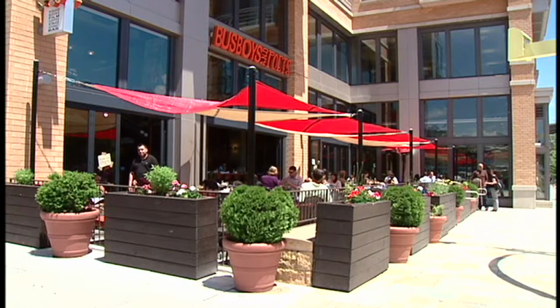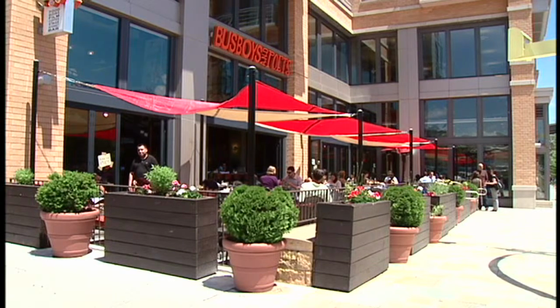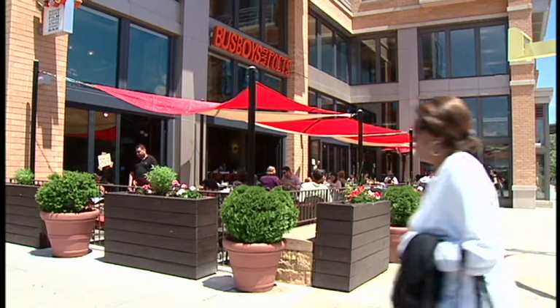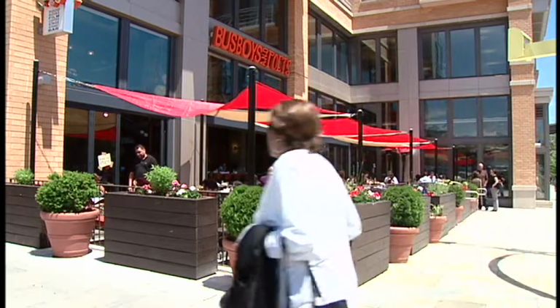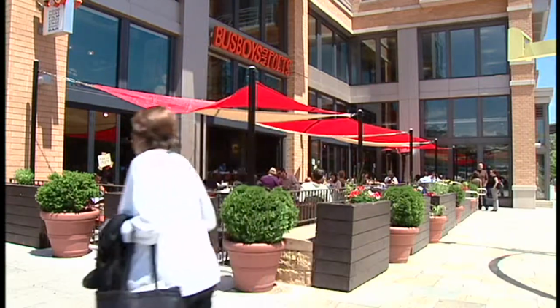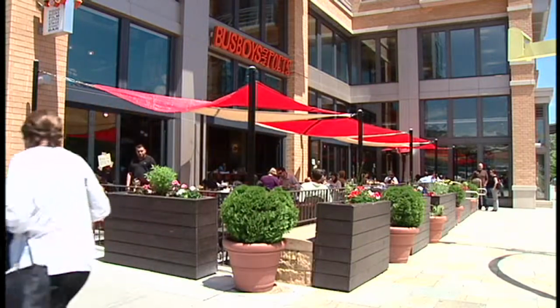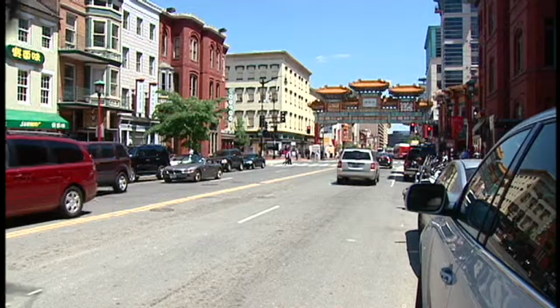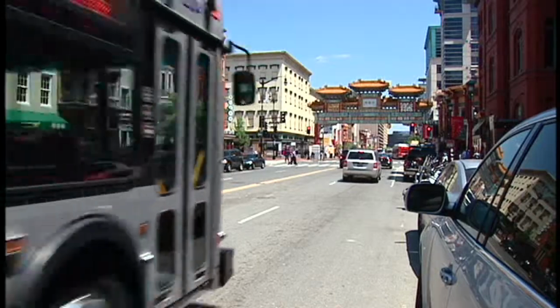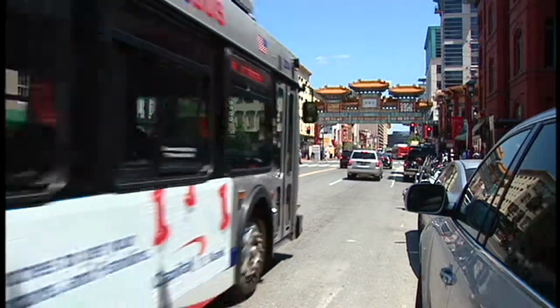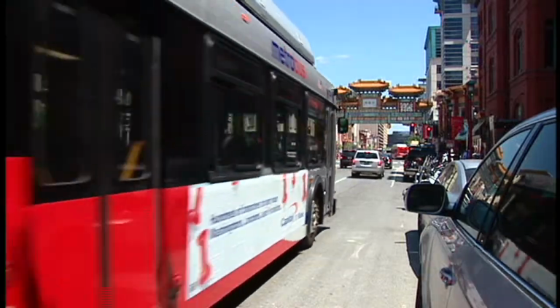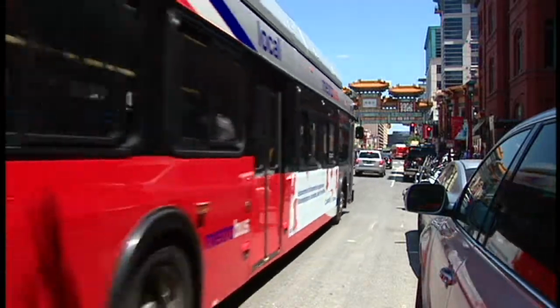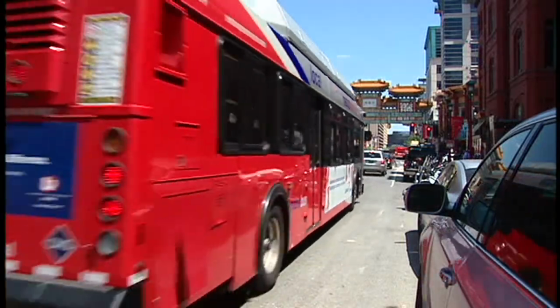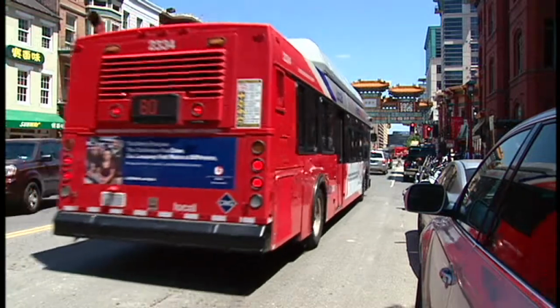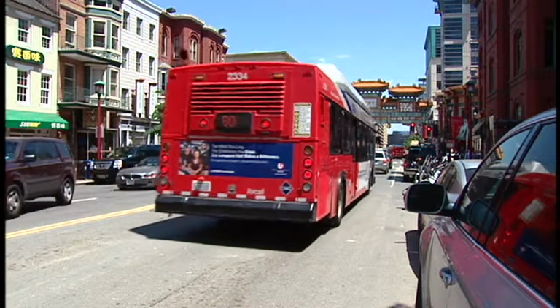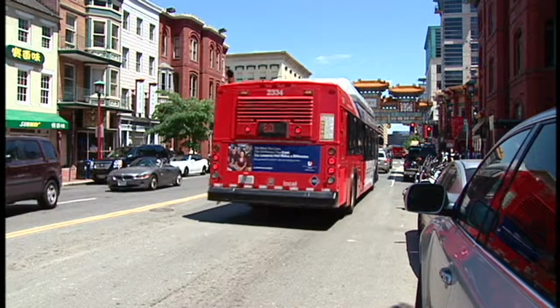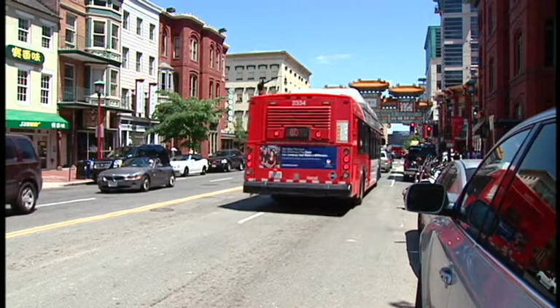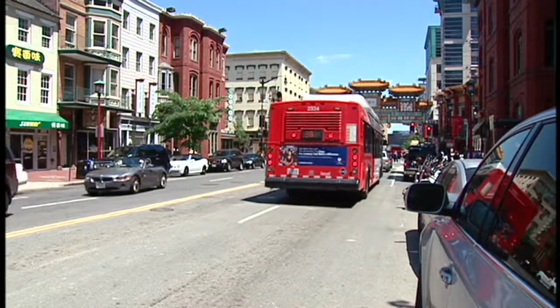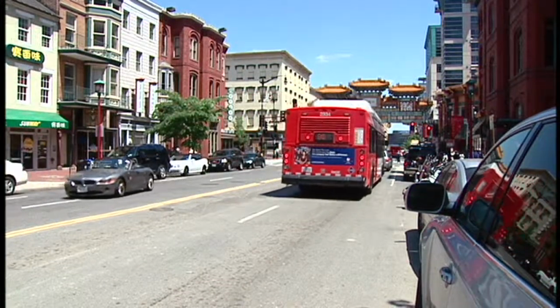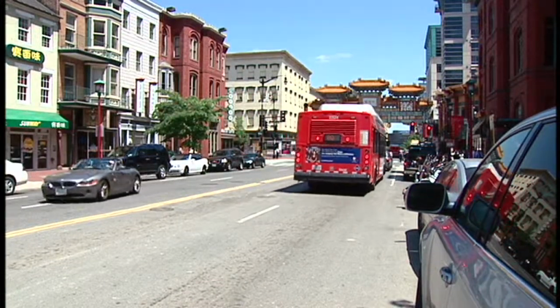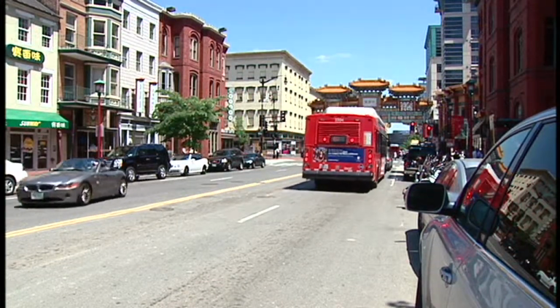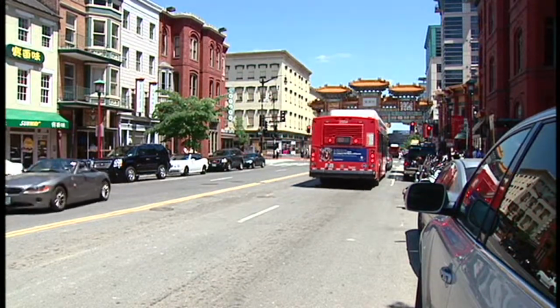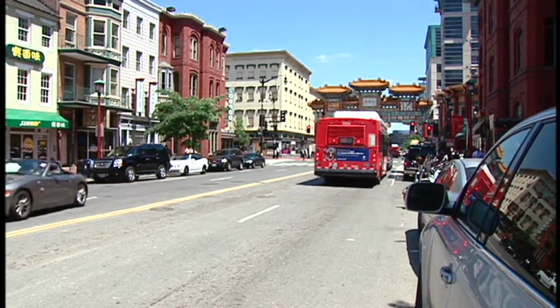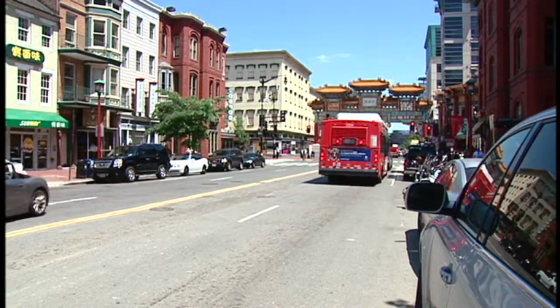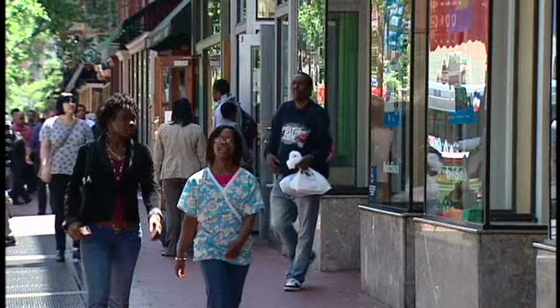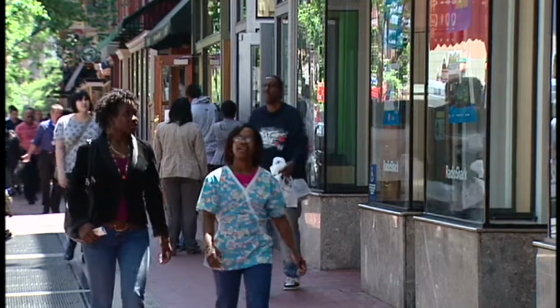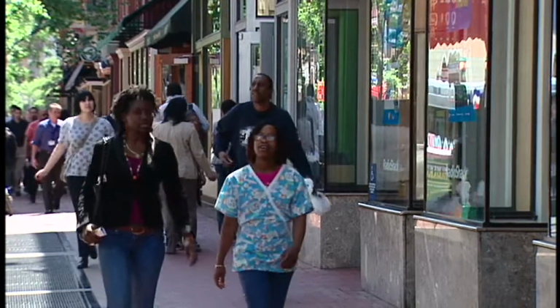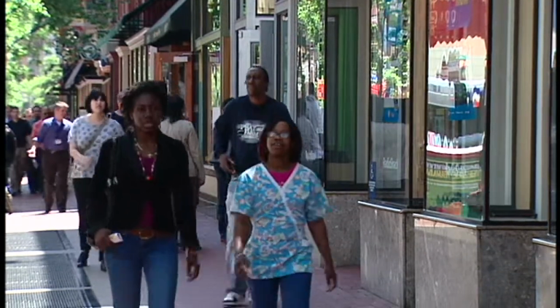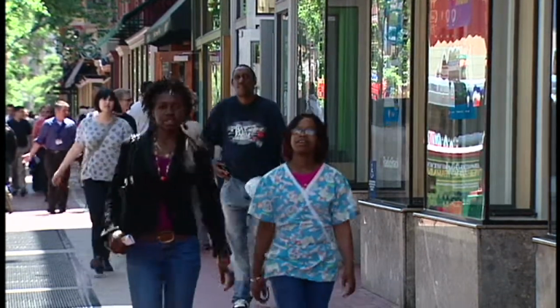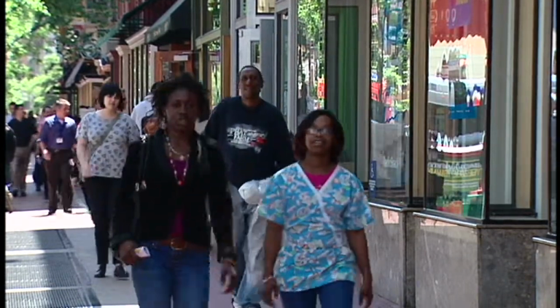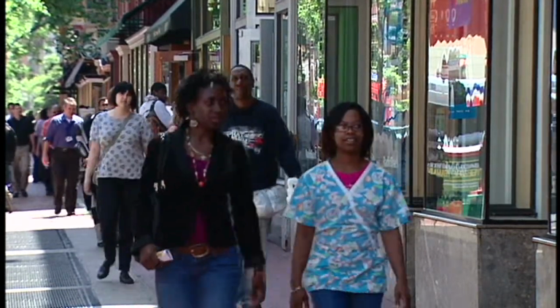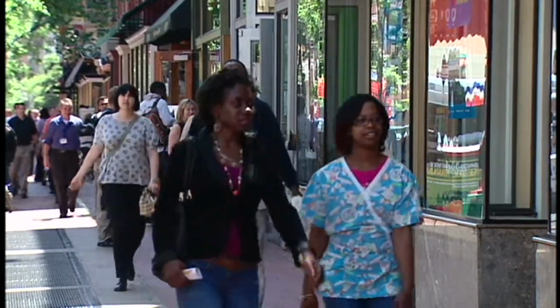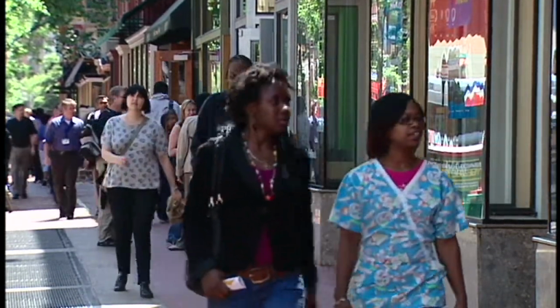Both neighborhoods have excellent walkability and easy access to transportation. You have the Gallery Place Metro, the Mount Vernon Square Metro, and bus lines throughout. And it's in the heart of the city so you can grab a cab anywhere.